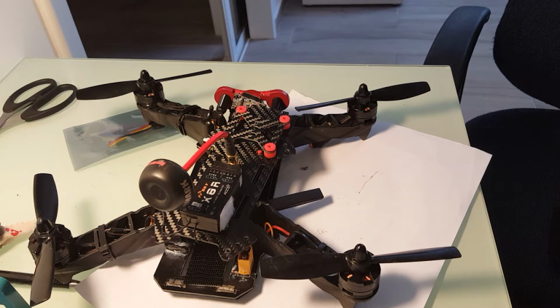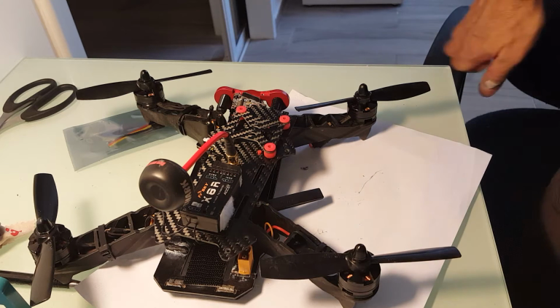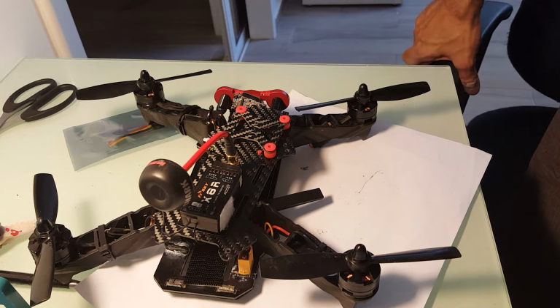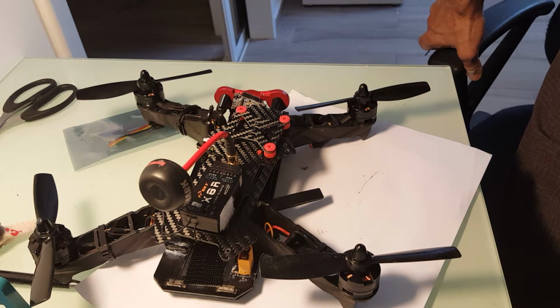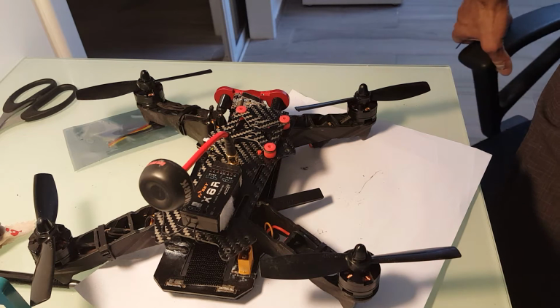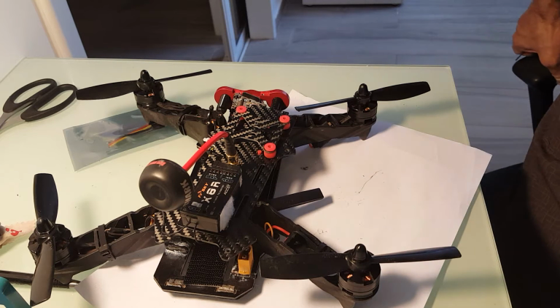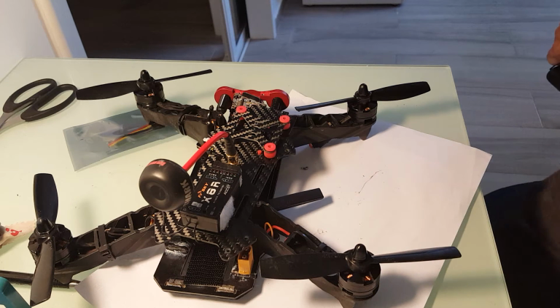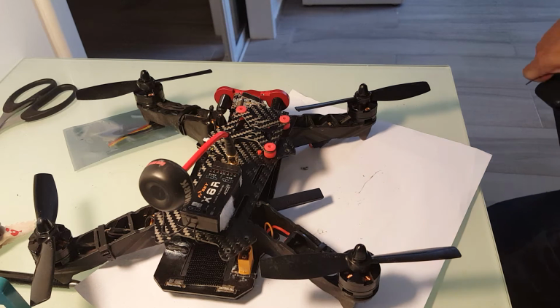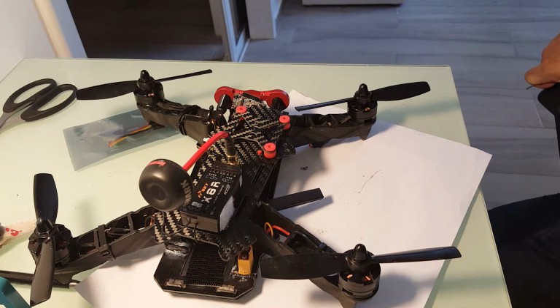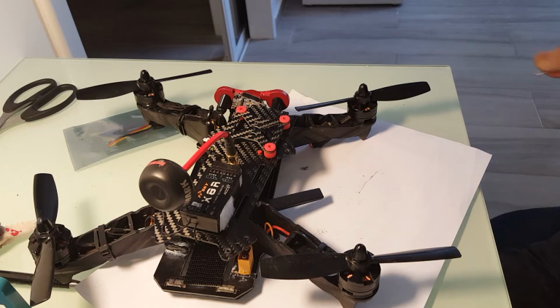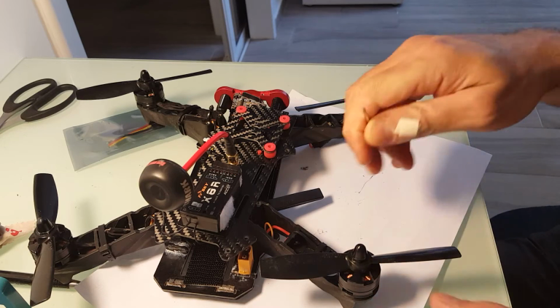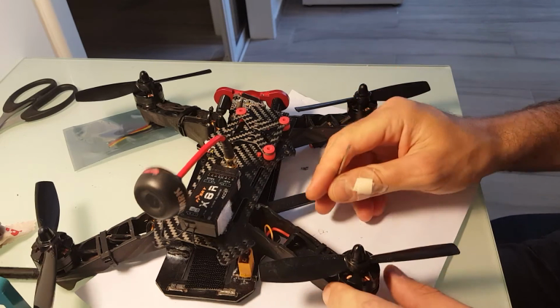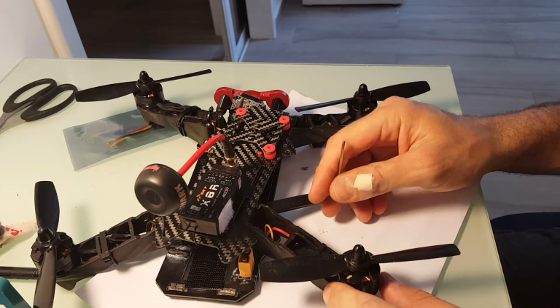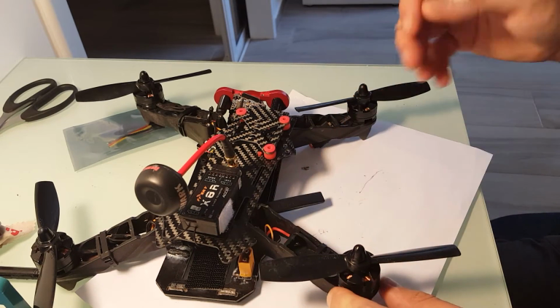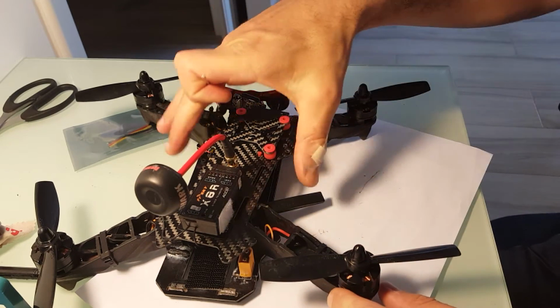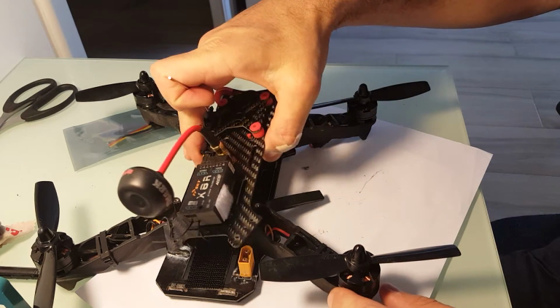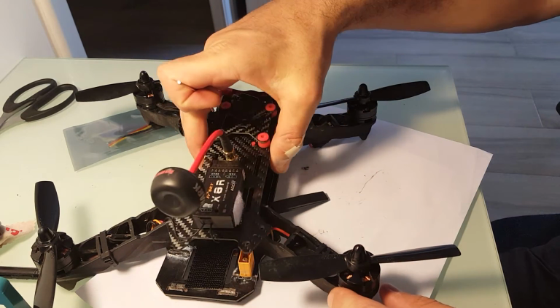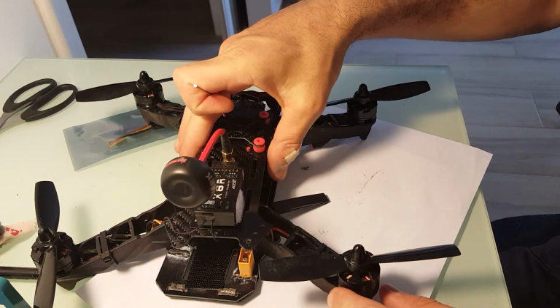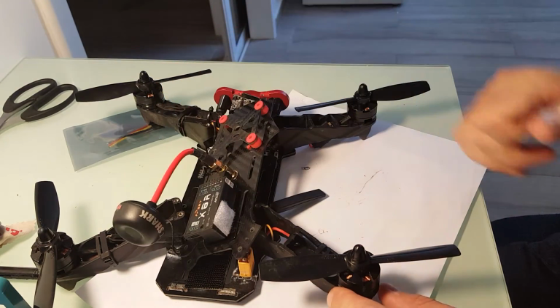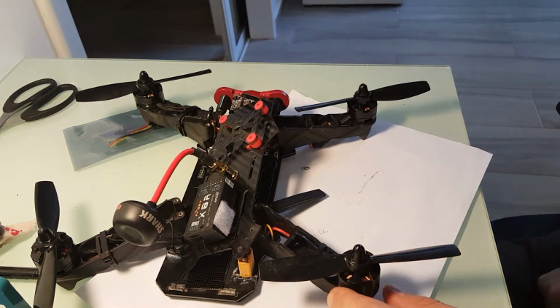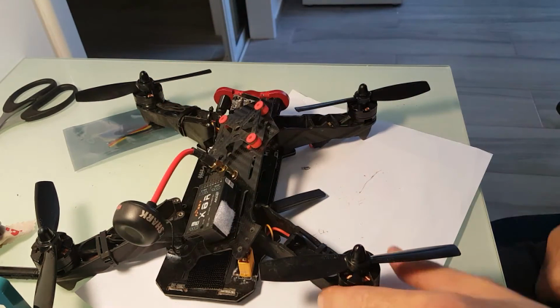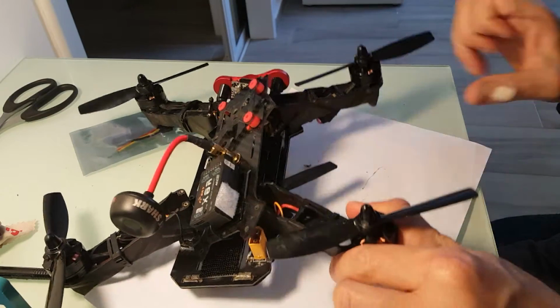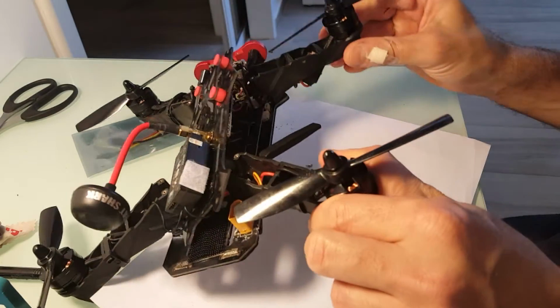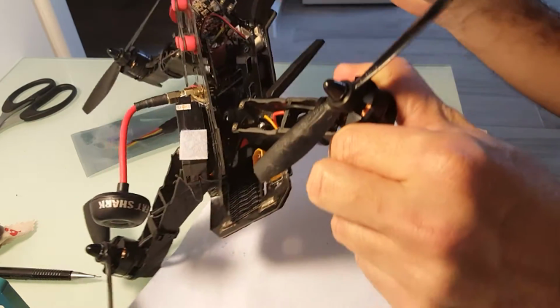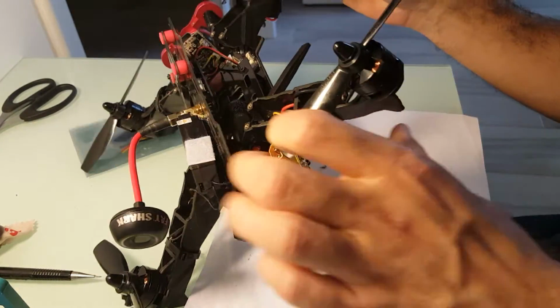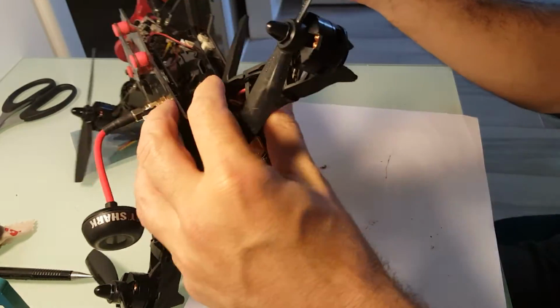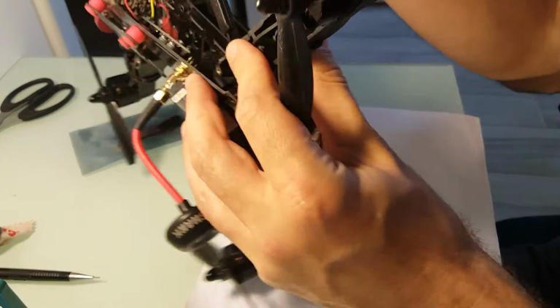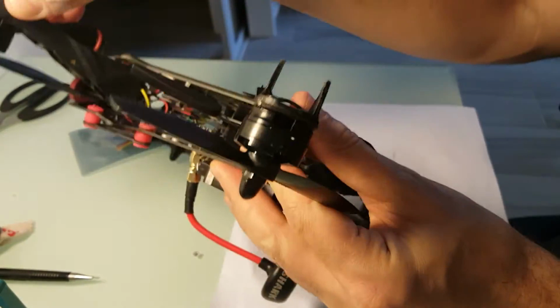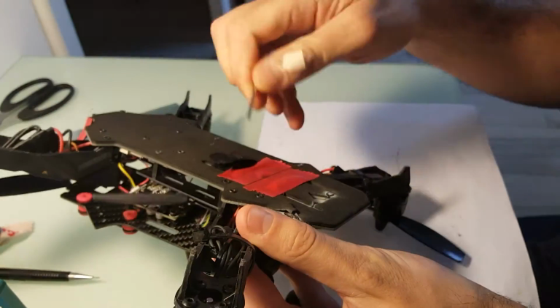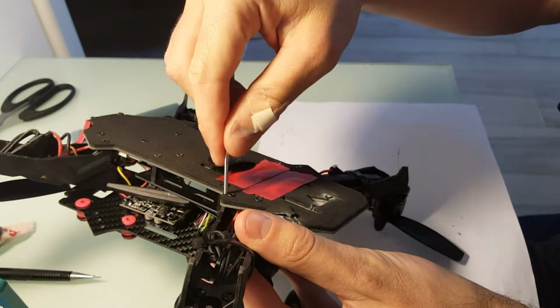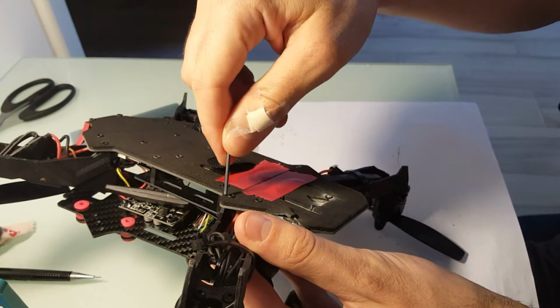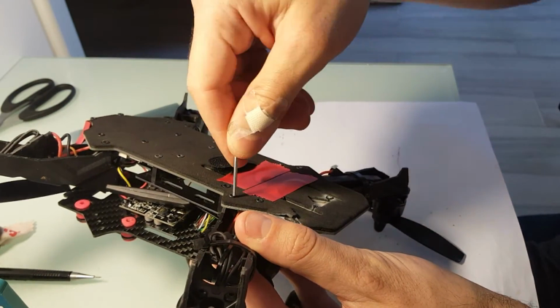Hi, in this video I'm going to replace the ESC of my Ishin Racer 250. I already took off the upper plate. What I need to do, I need to disassemble this leg as well.